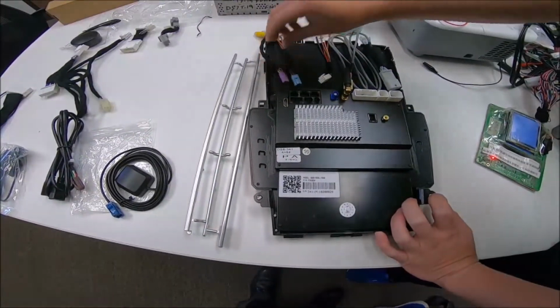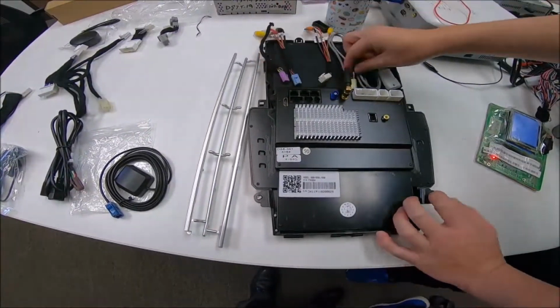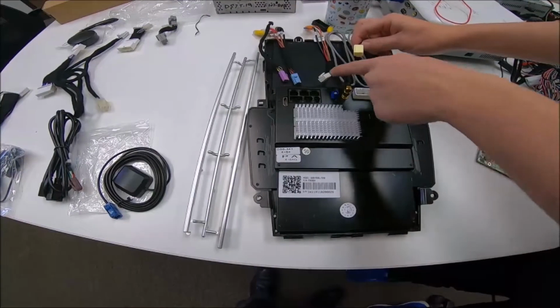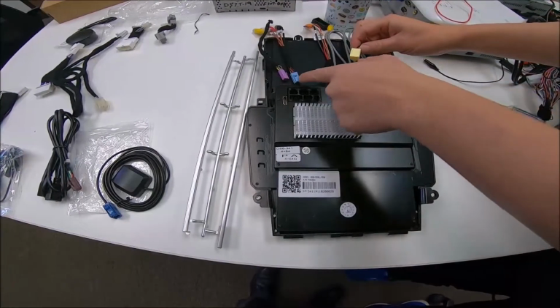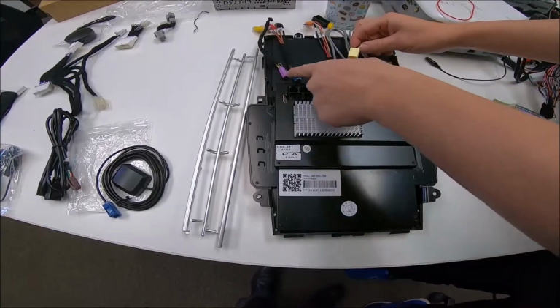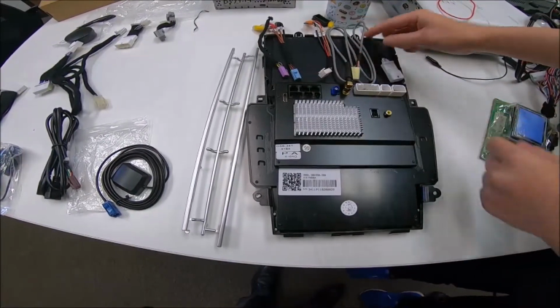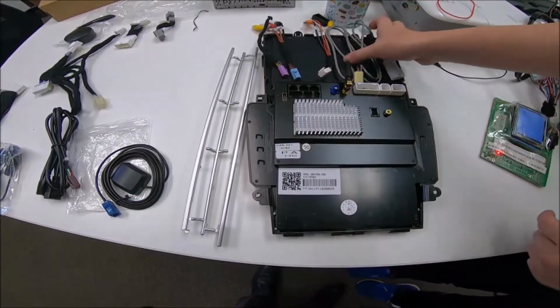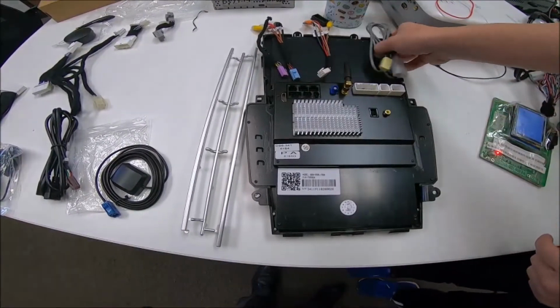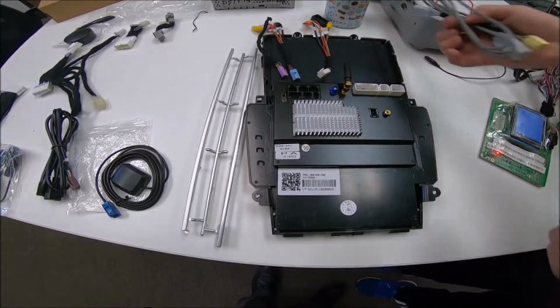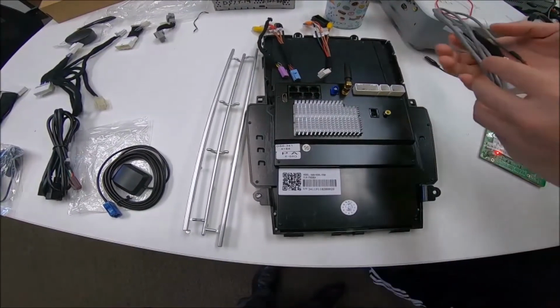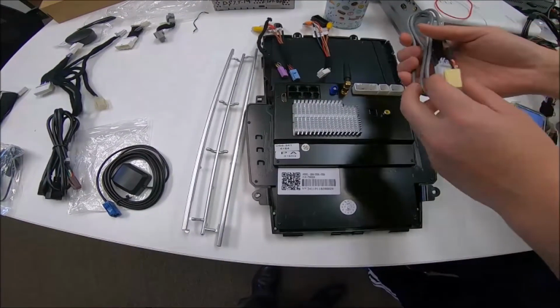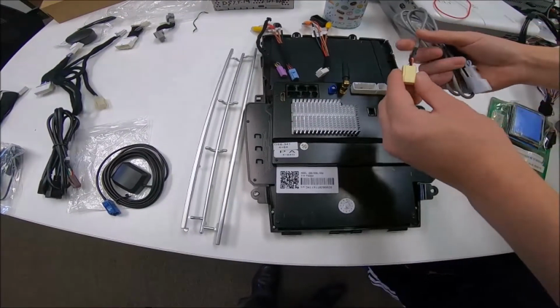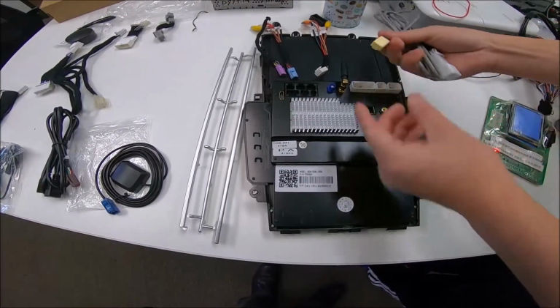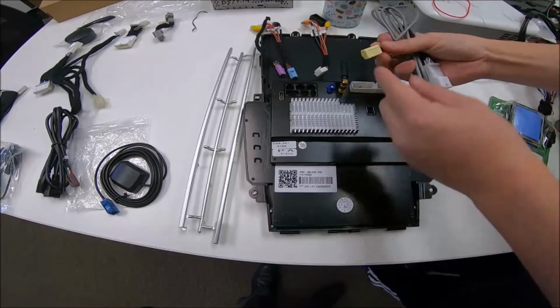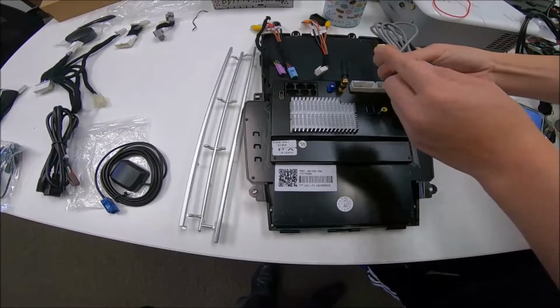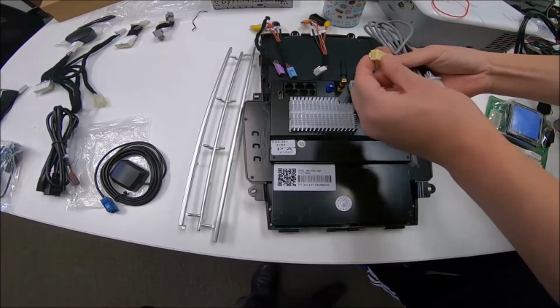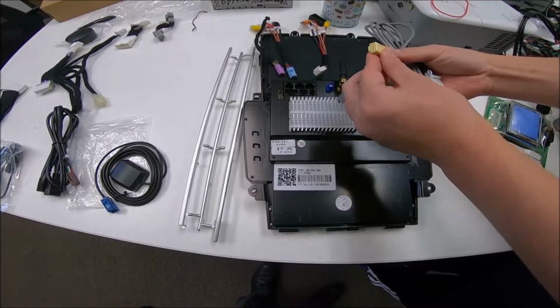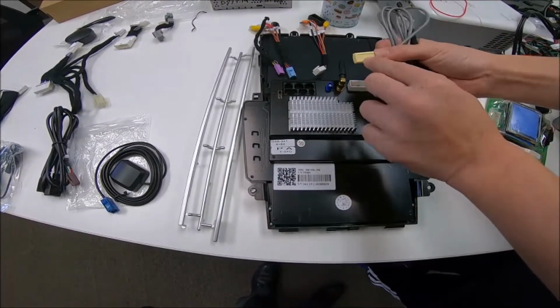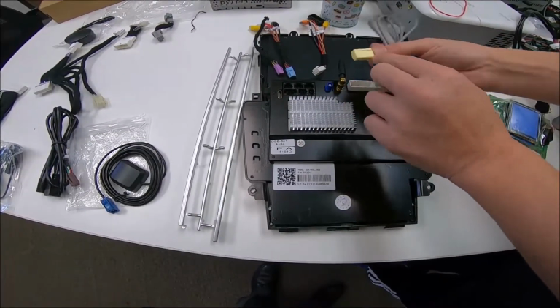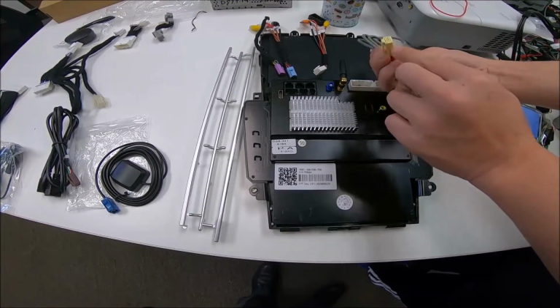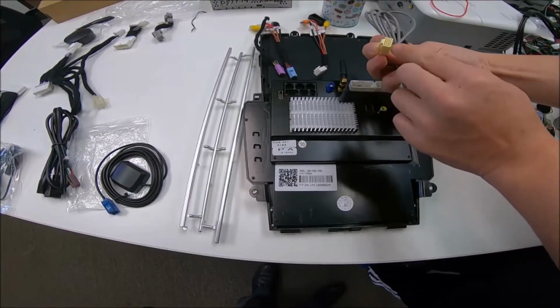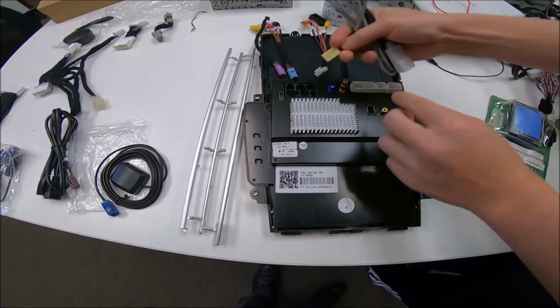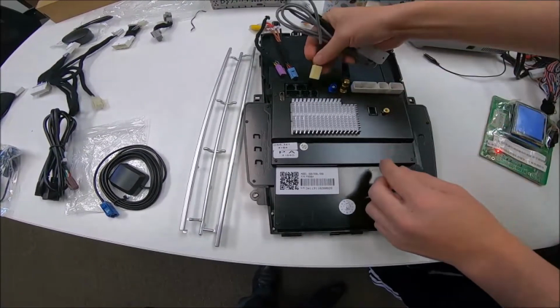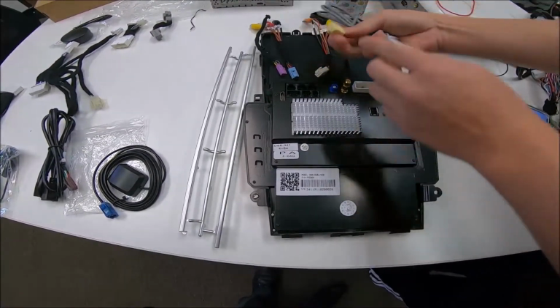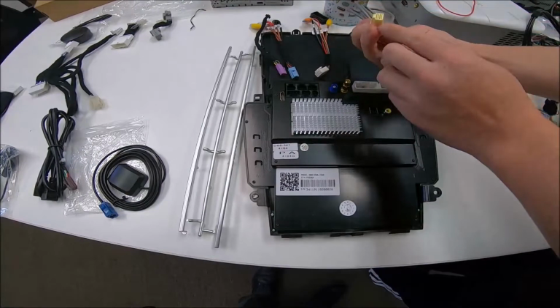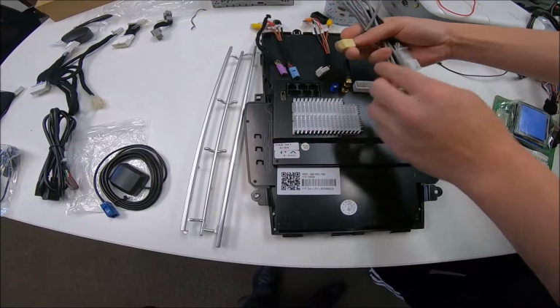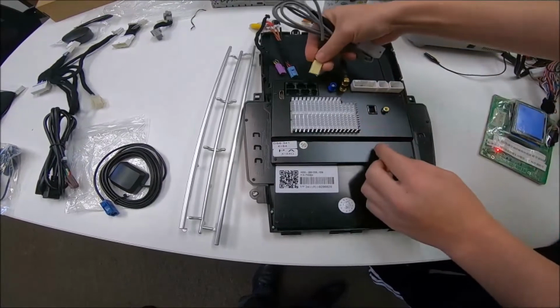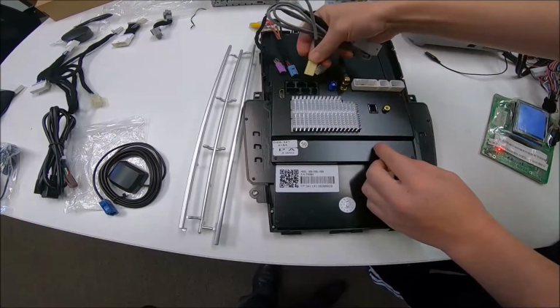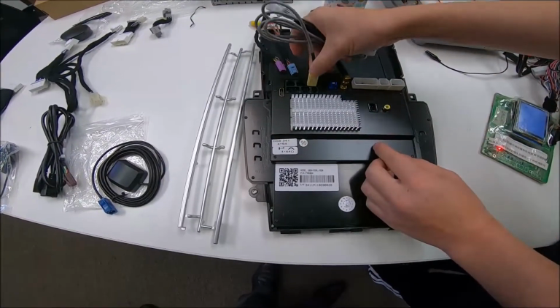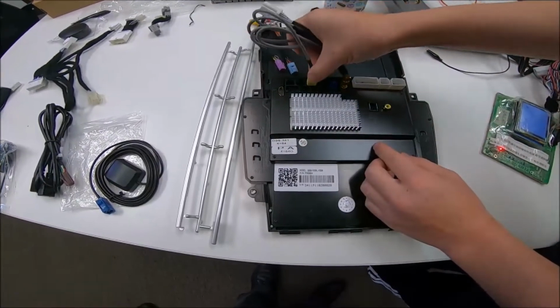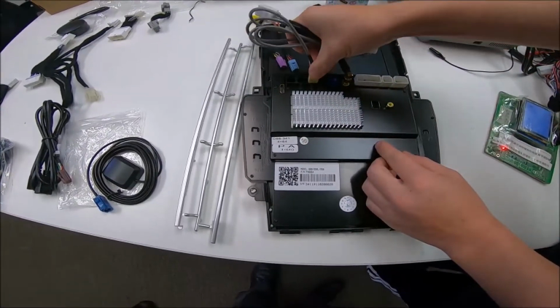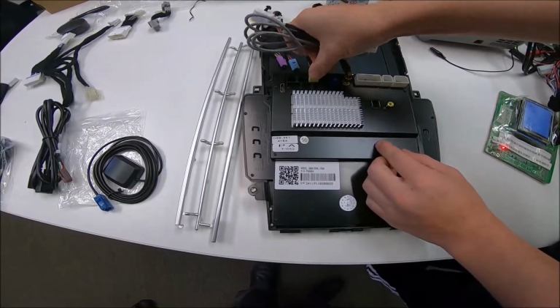You can see we have a yellow, a white, a blue, and a purple connector. First thing to connect I would say is the audio. This connection has a groove at the bottom and a cut at the left side — you match that up and it goes right here.